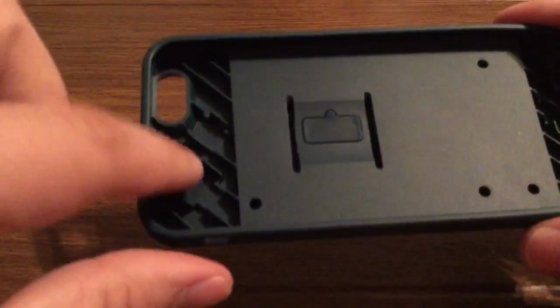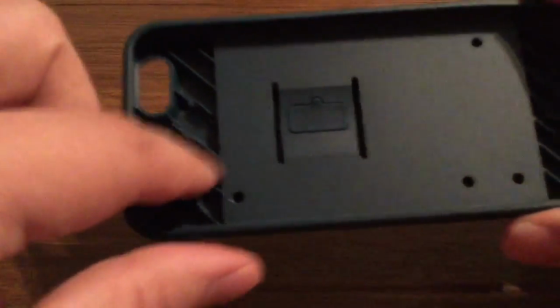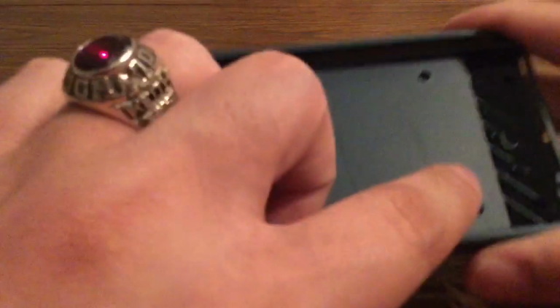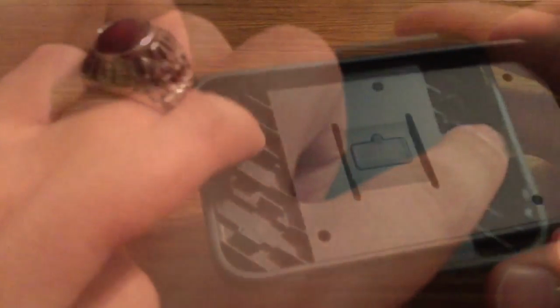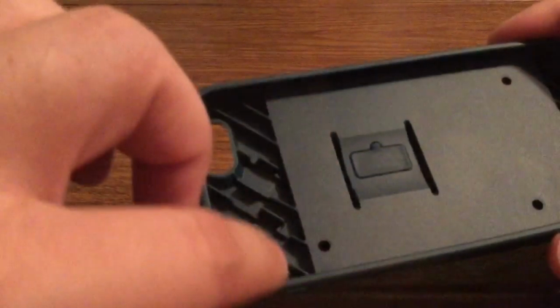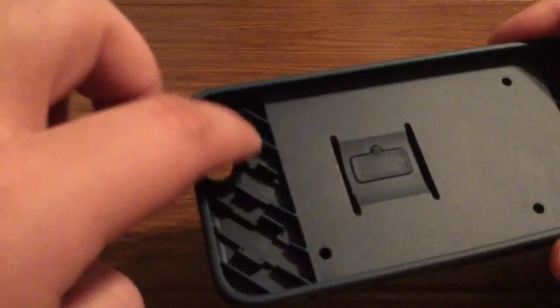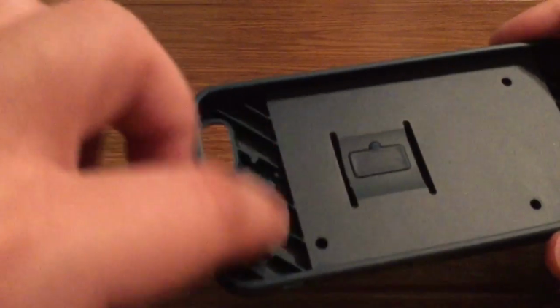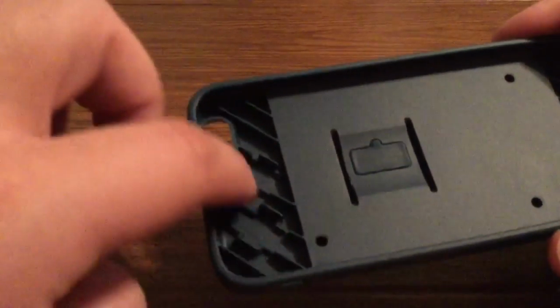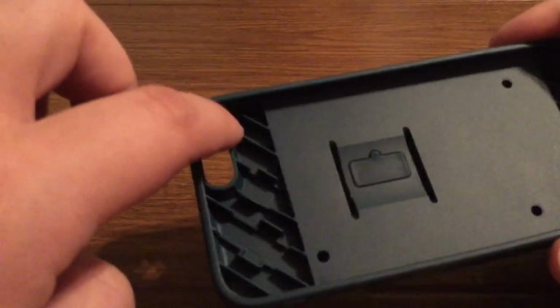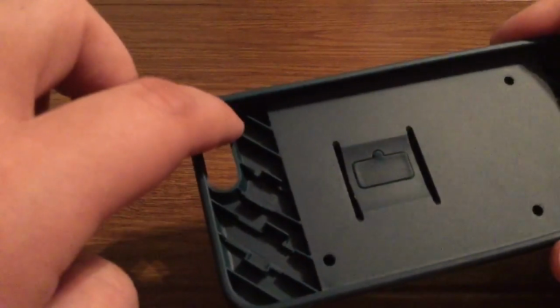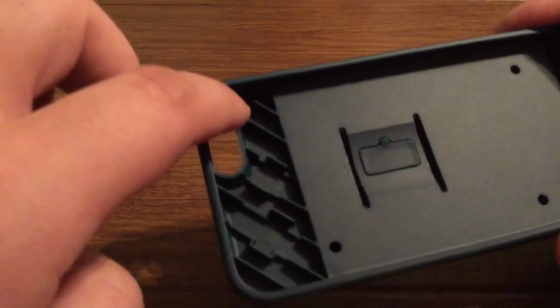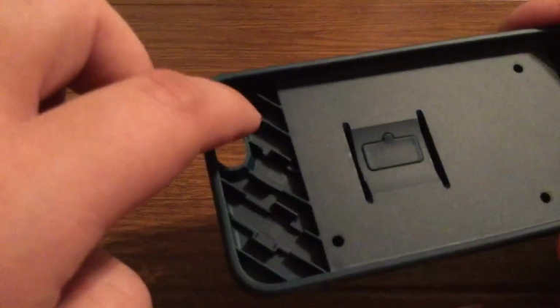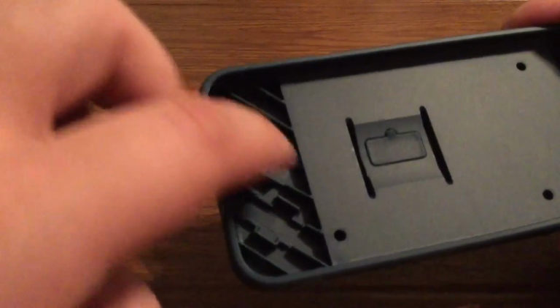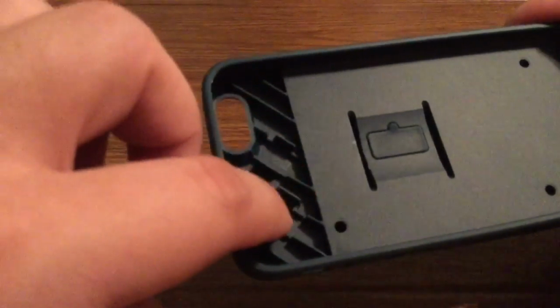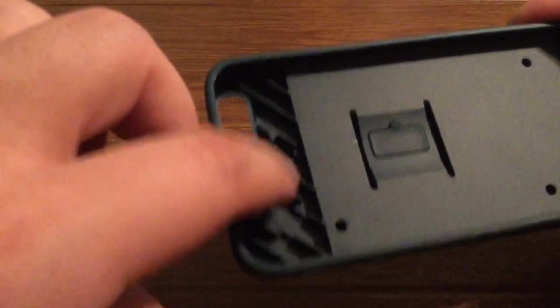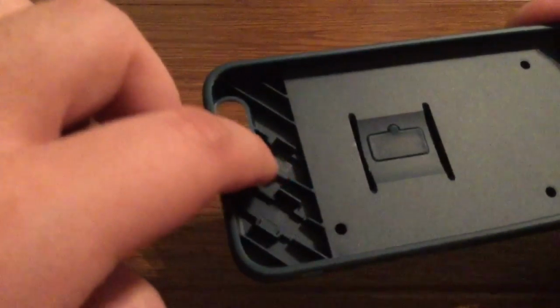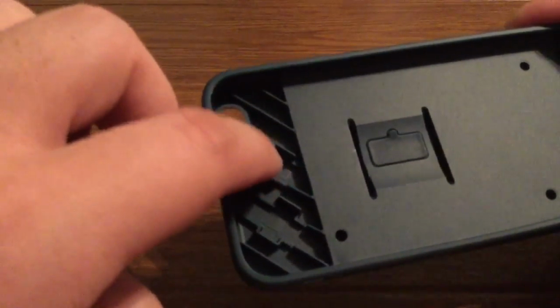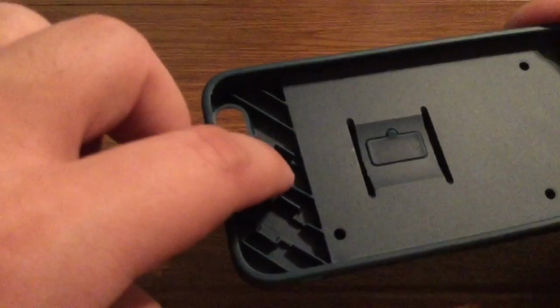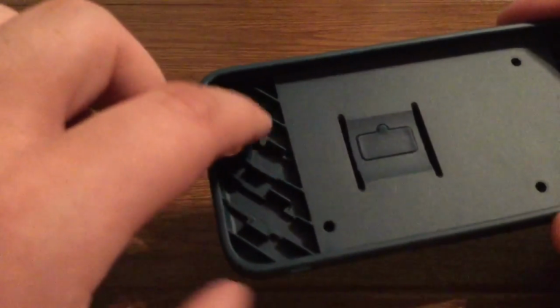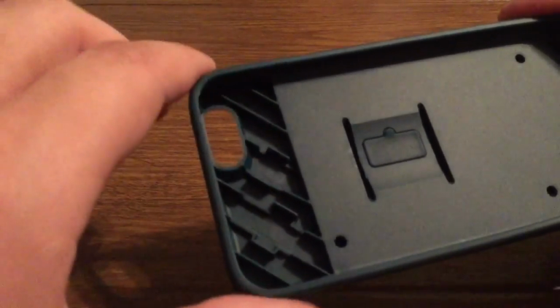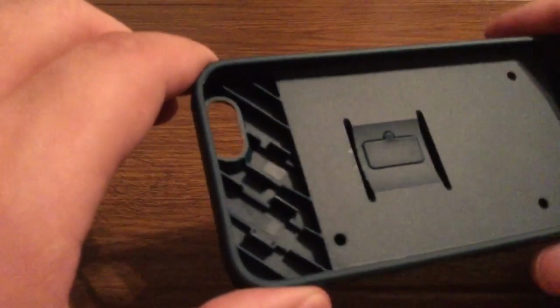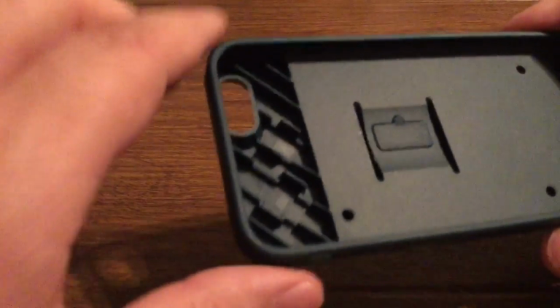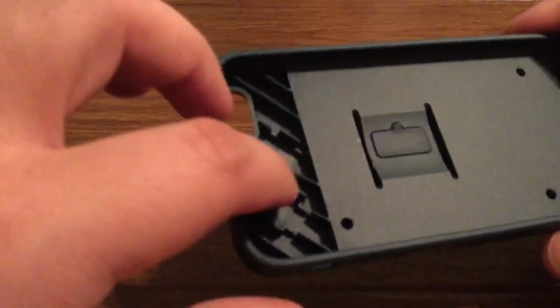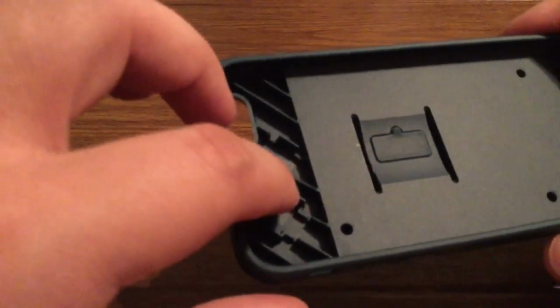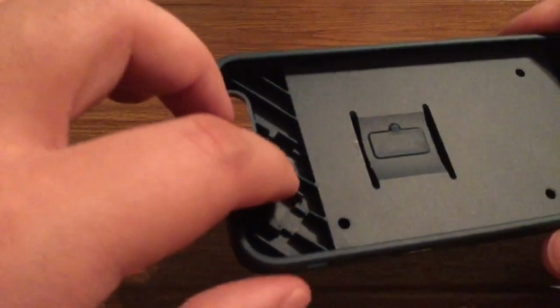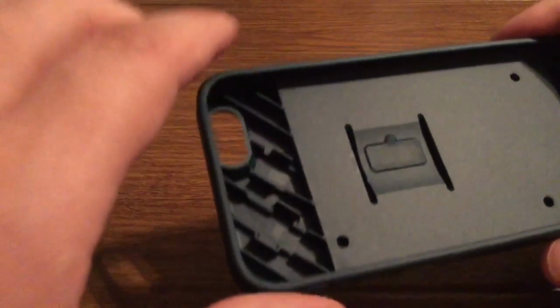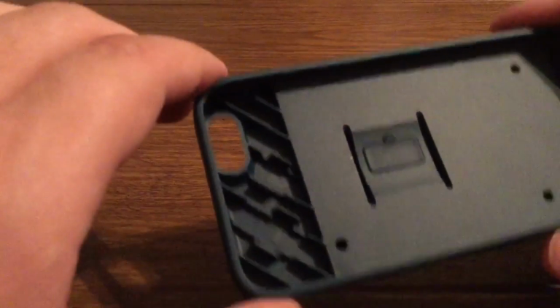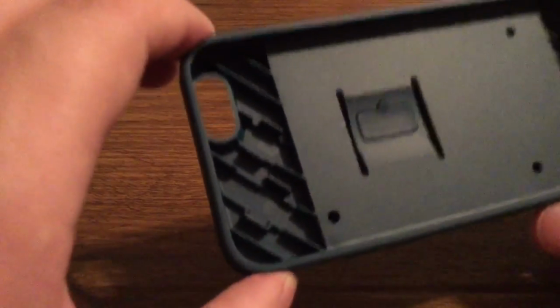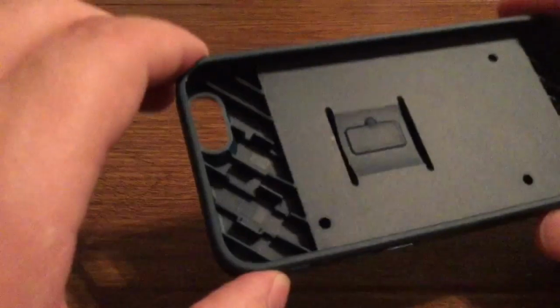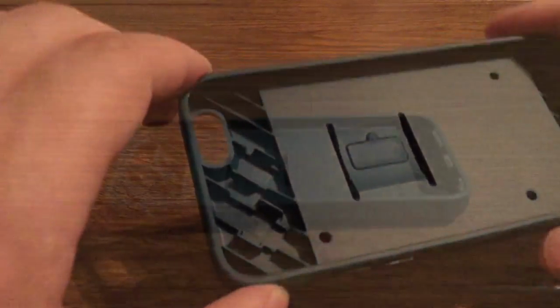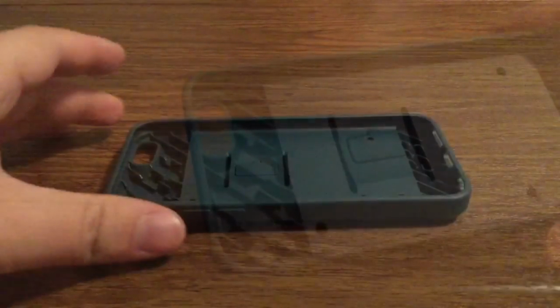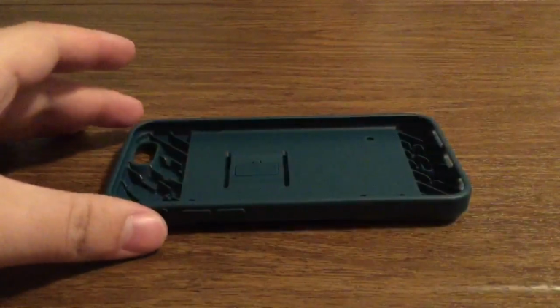You'll notice on the tops and the bottoms, there are carved slits all the way across. This increases impact resistance, so in case you were to drop your phone with this case on, the case would absorb most of the impact.